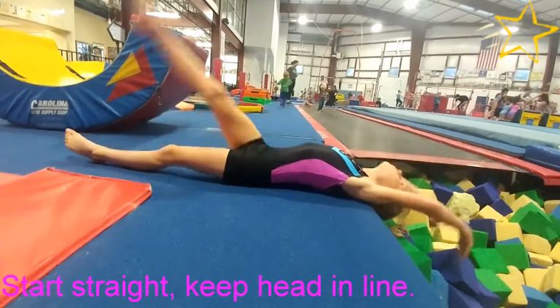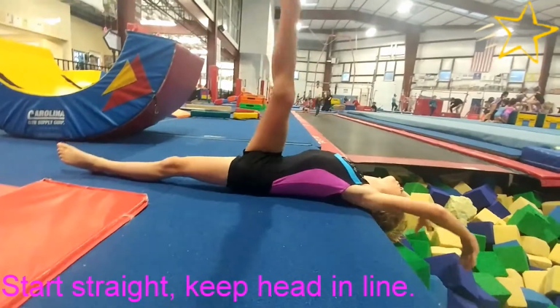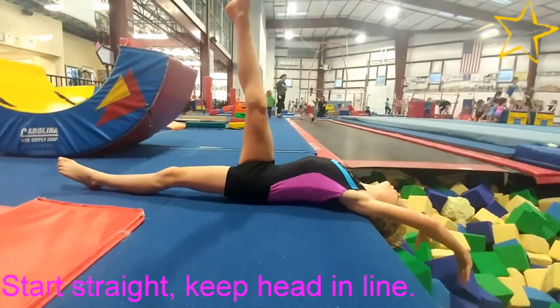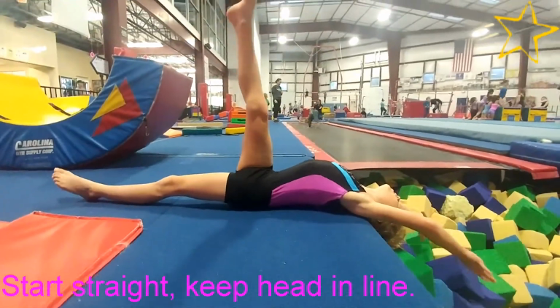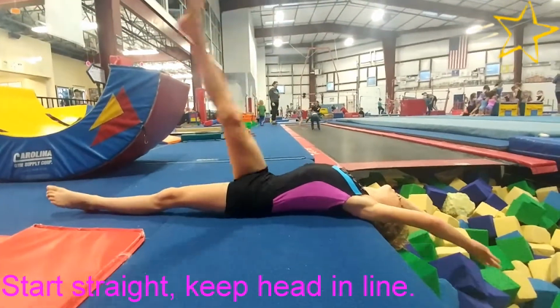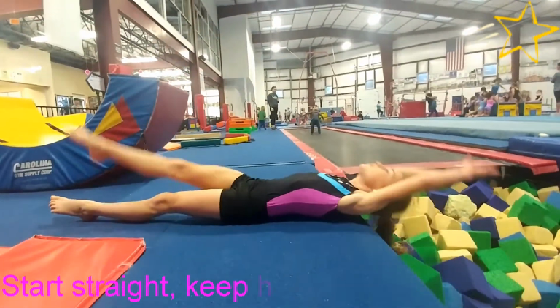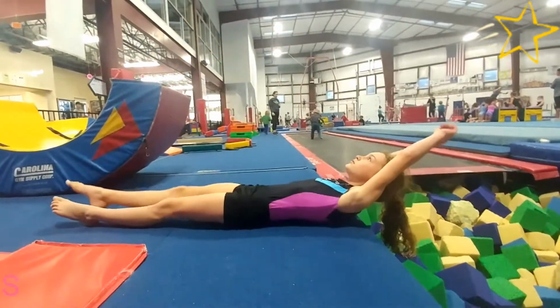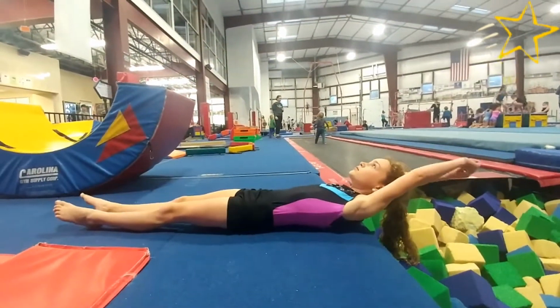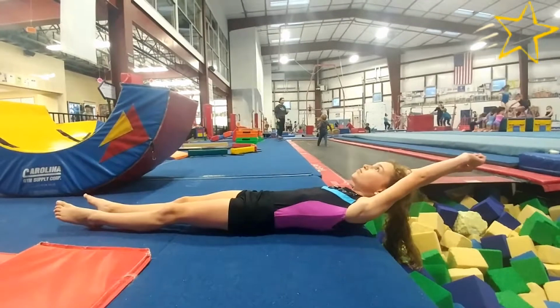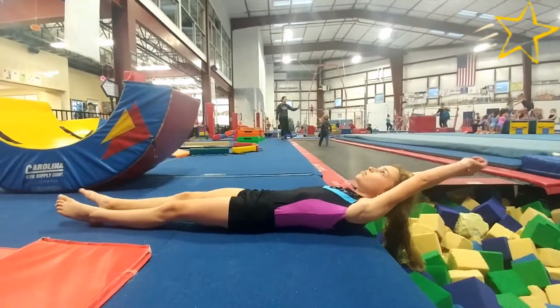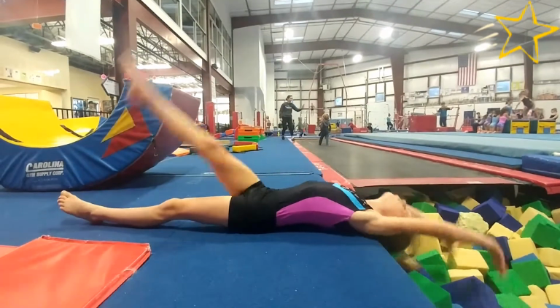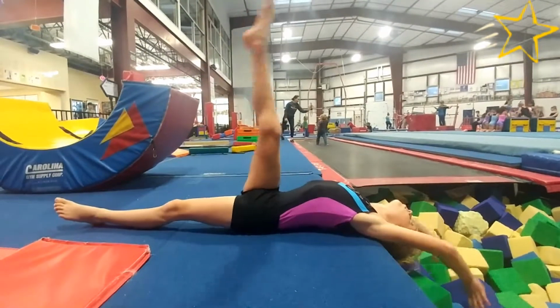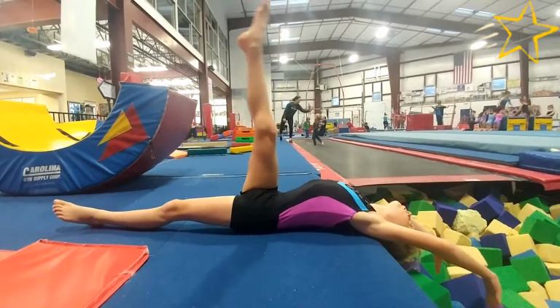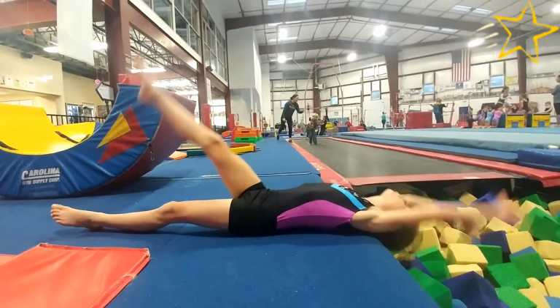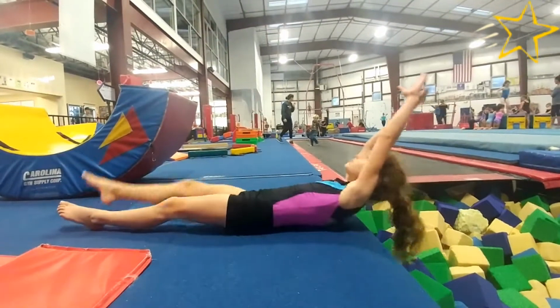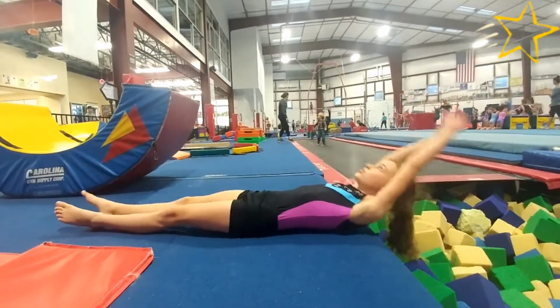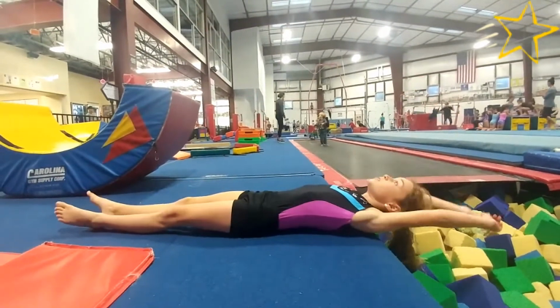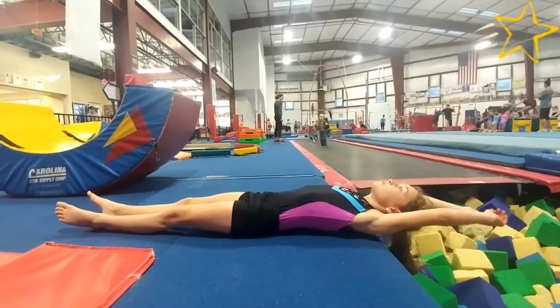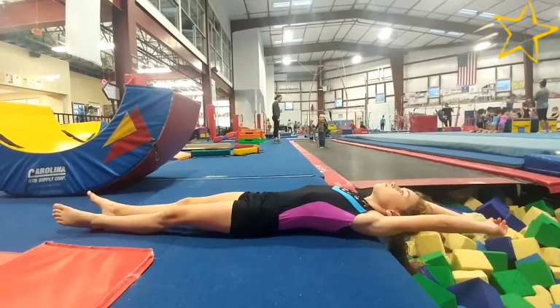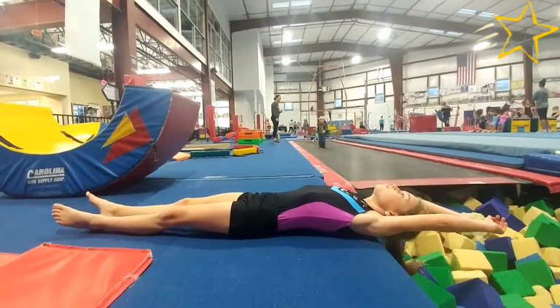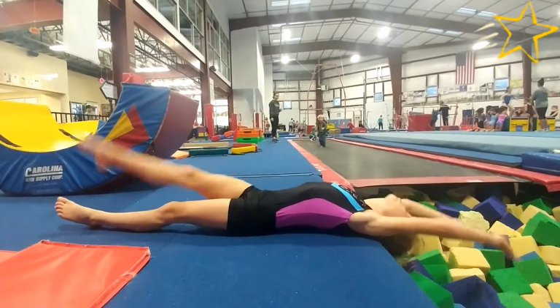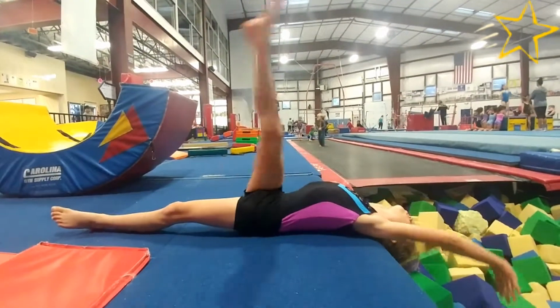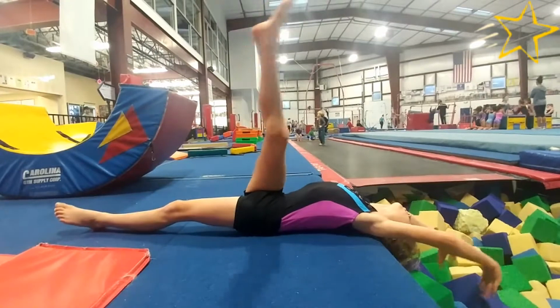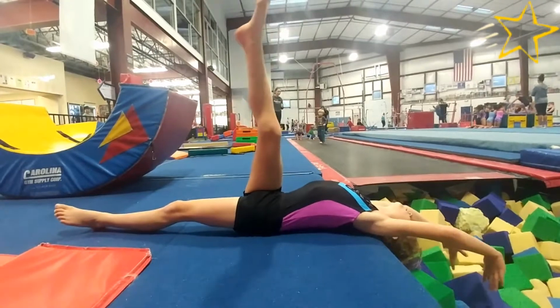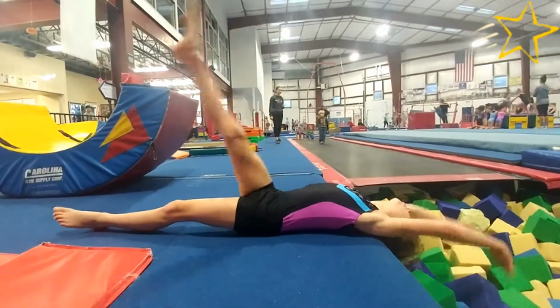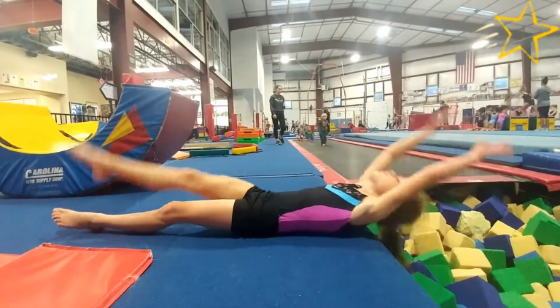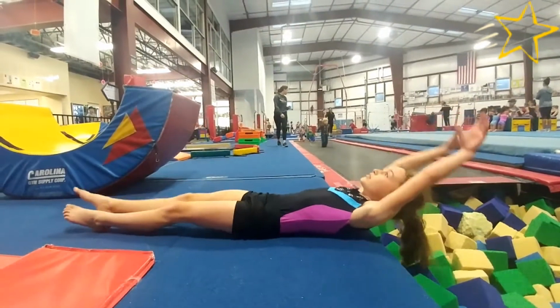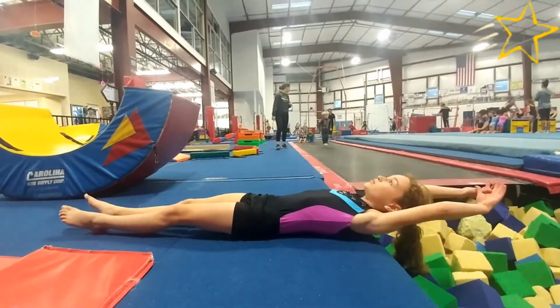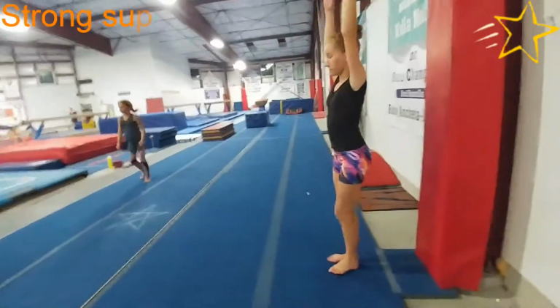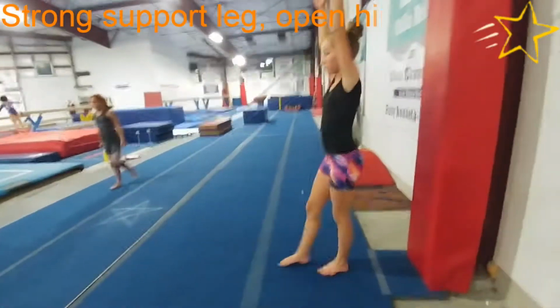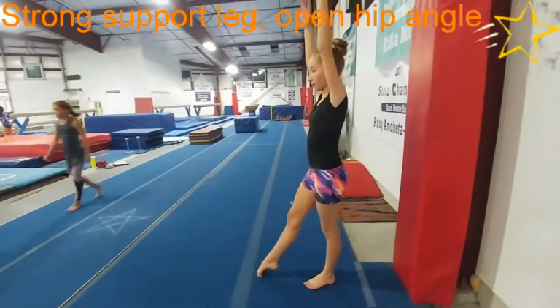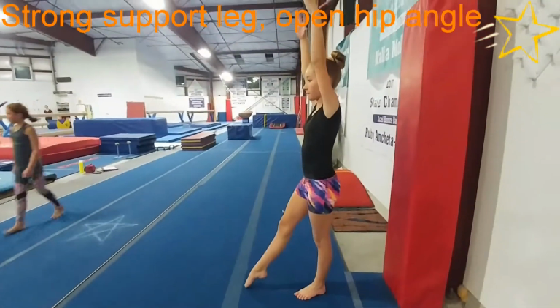Another problem I see is letting their shoulders lead the arch instead of their hands and eyes. It makes them feel more comfortable because they can delay that split second when they lose sight of where they started, but can't quite see the floor yet.